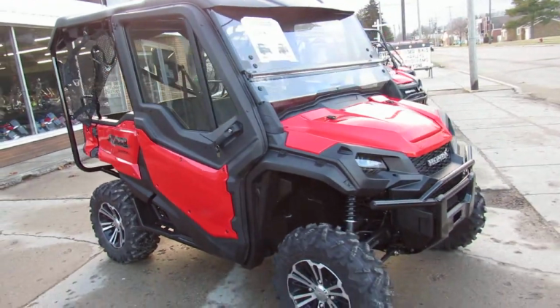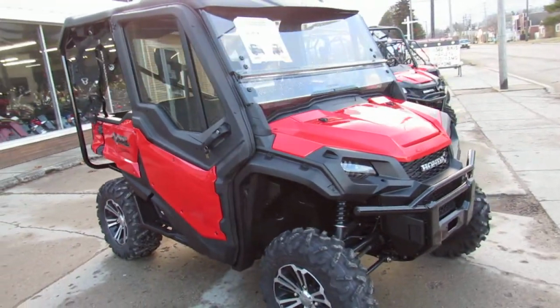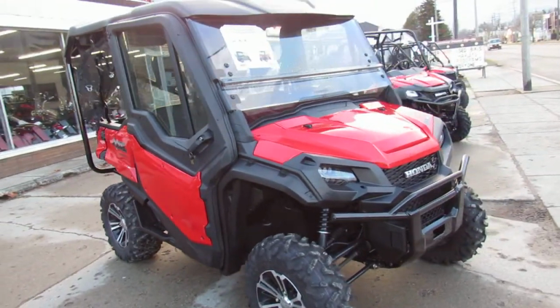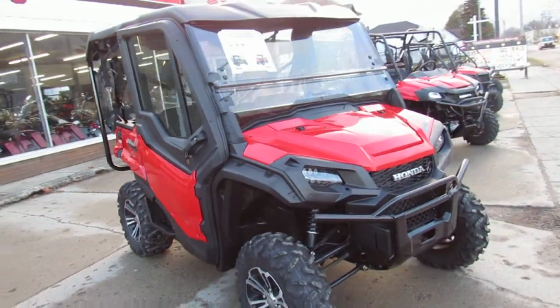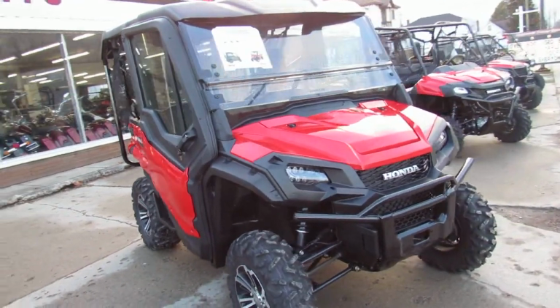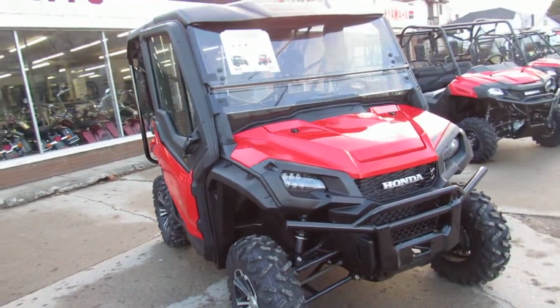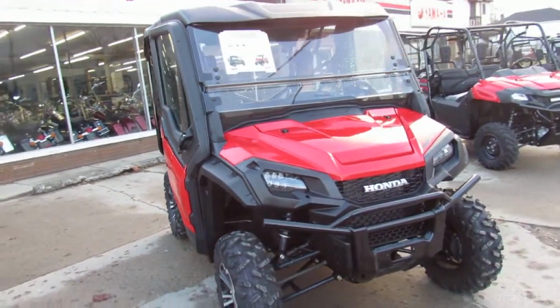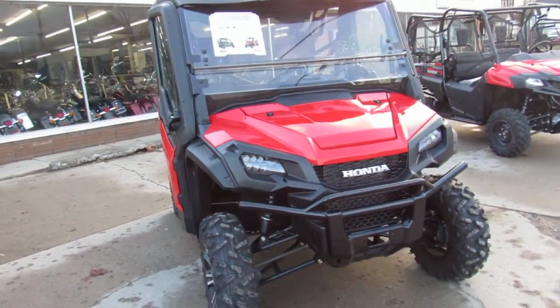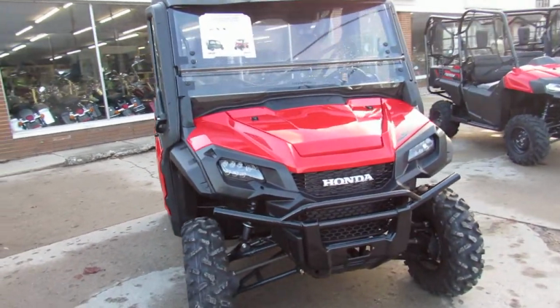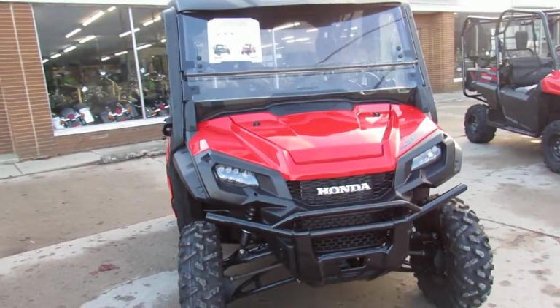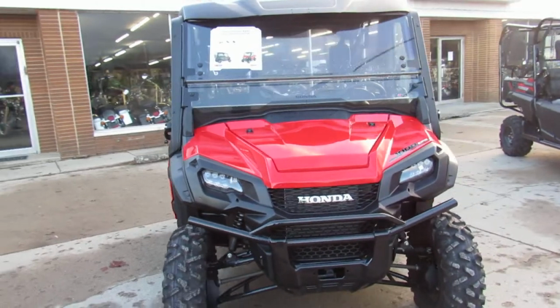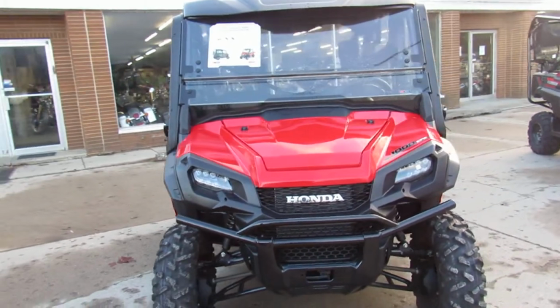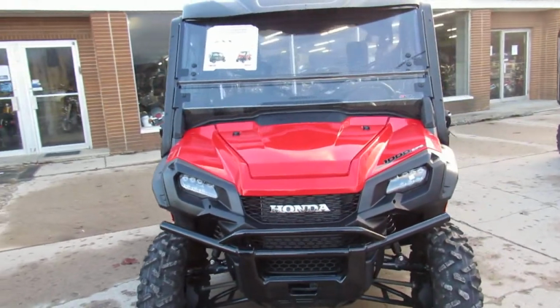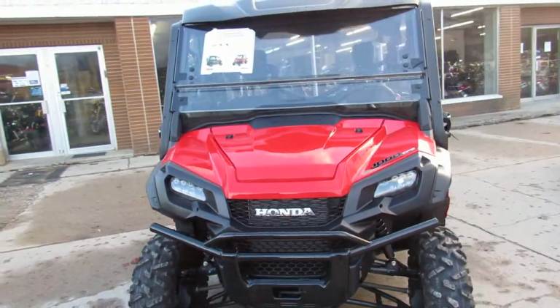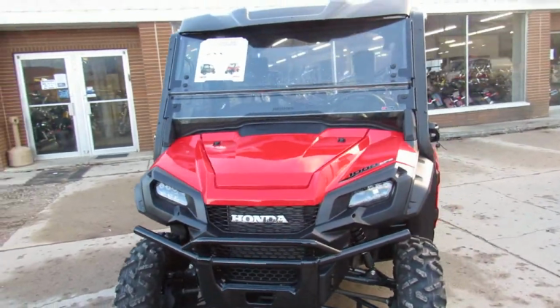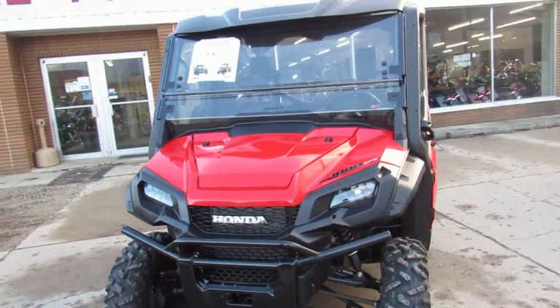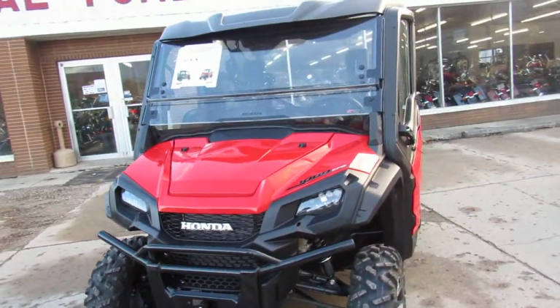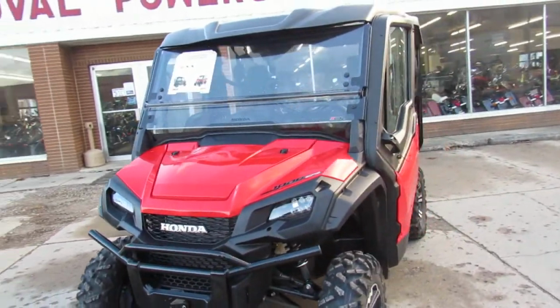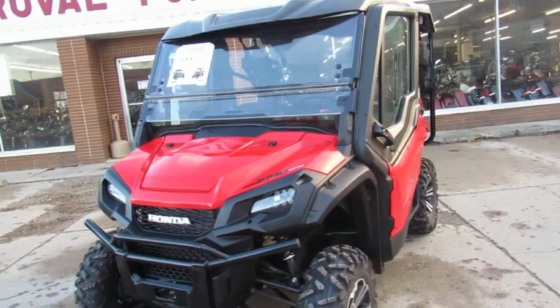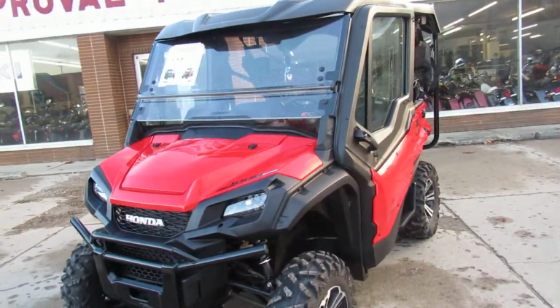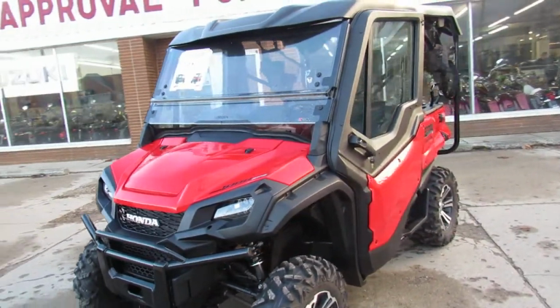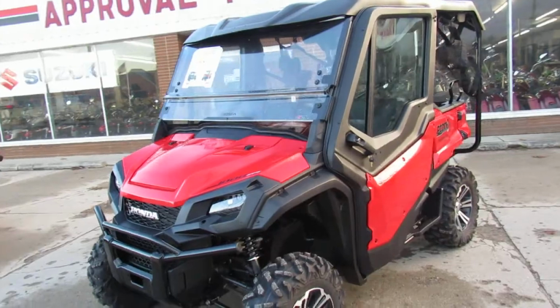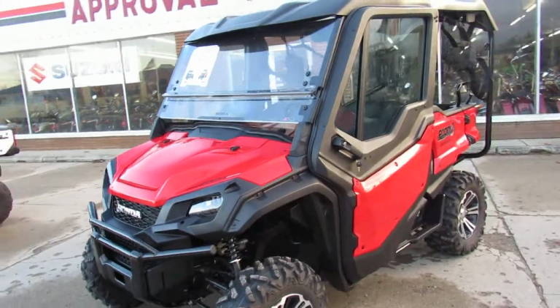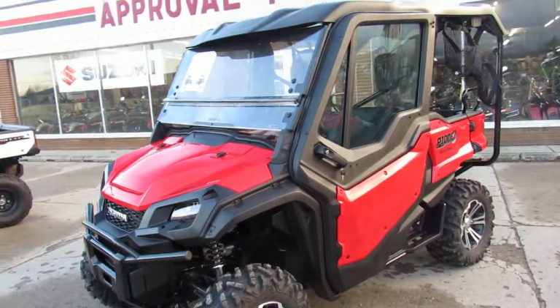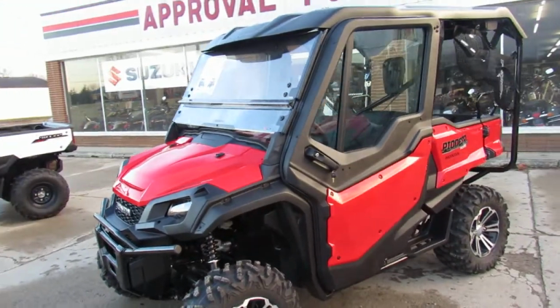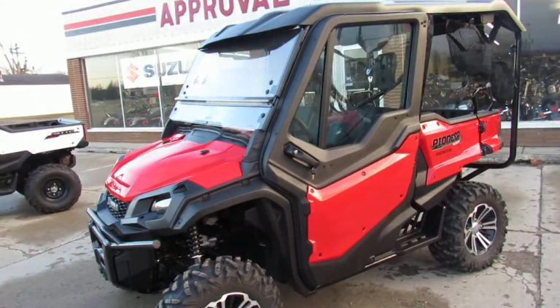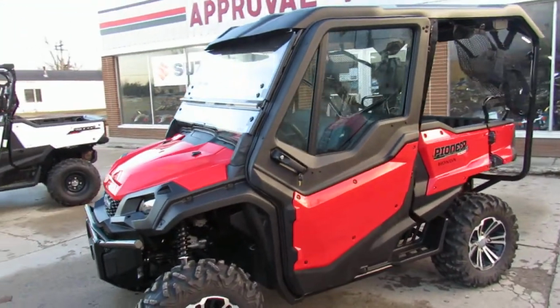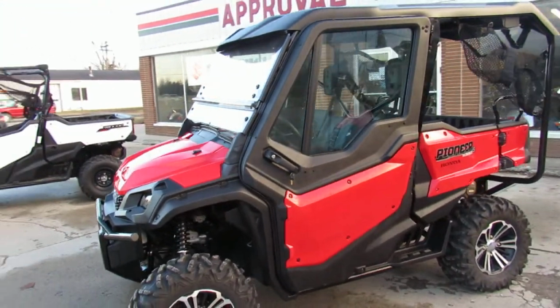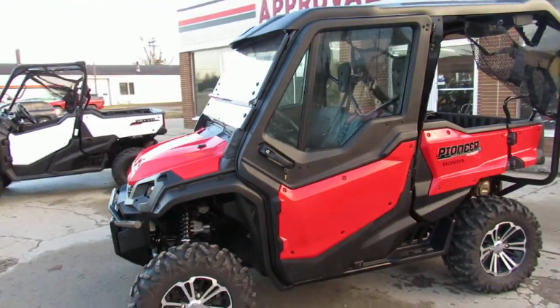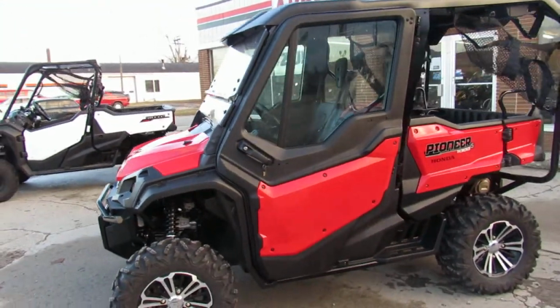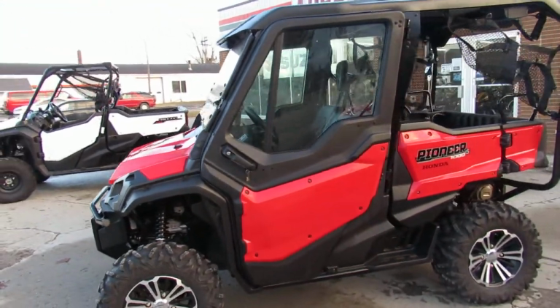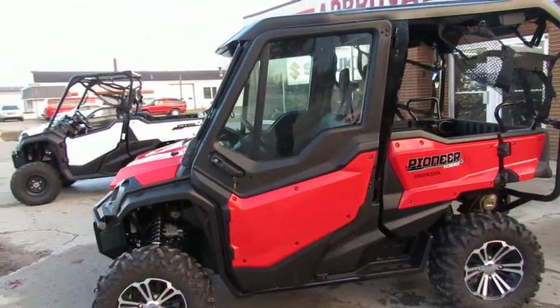This has power steering. It's brand new with over 5,000 Honda accessories — doors, roof, windshield, and more. Retail price of vehicle accessories is over $24,000. Save big on this one guys, only $18,999.